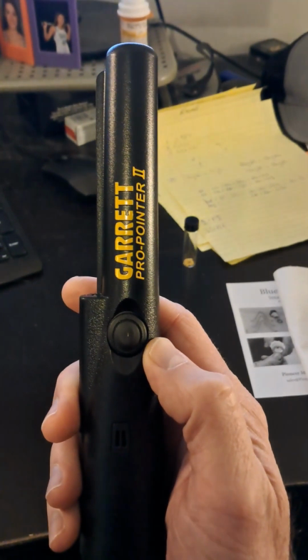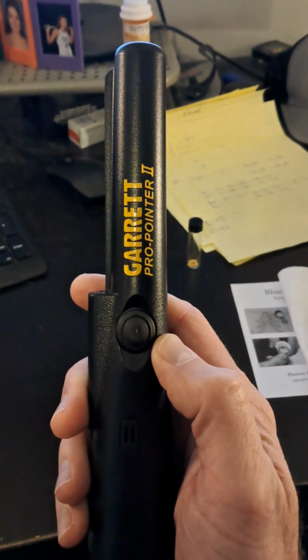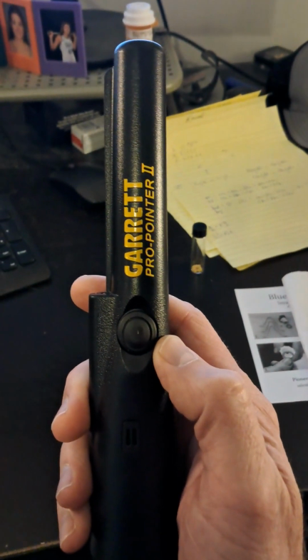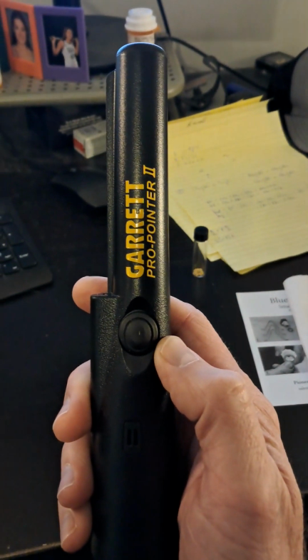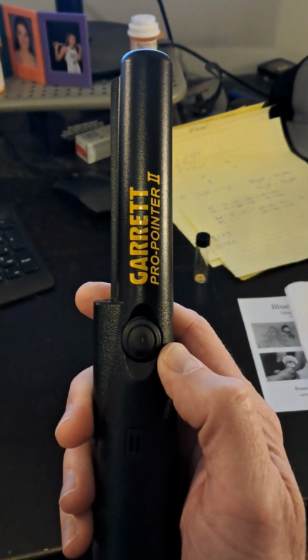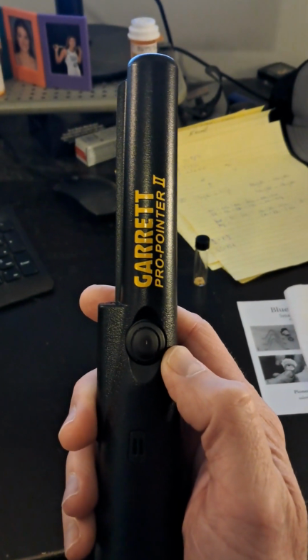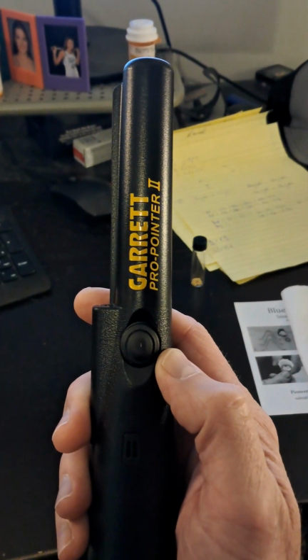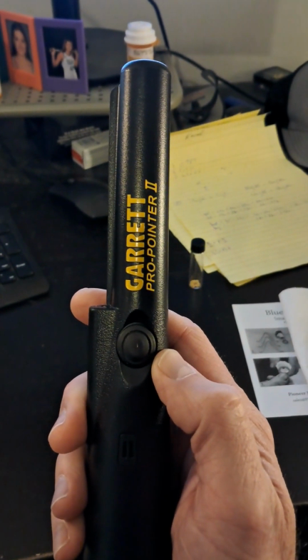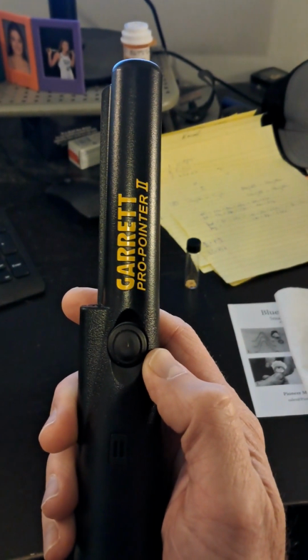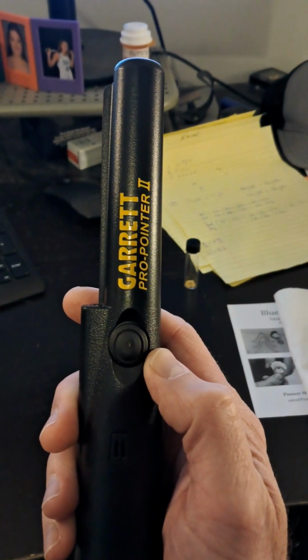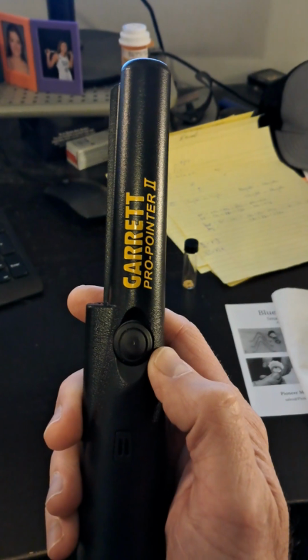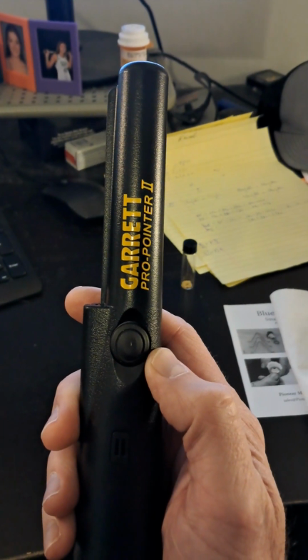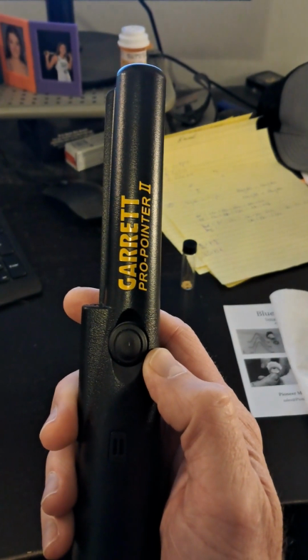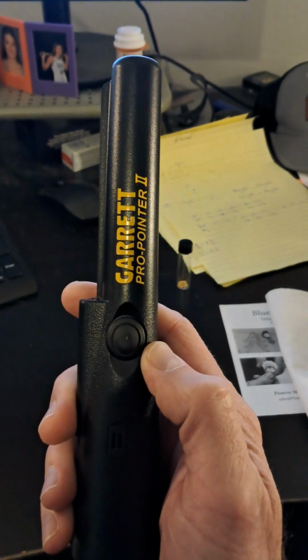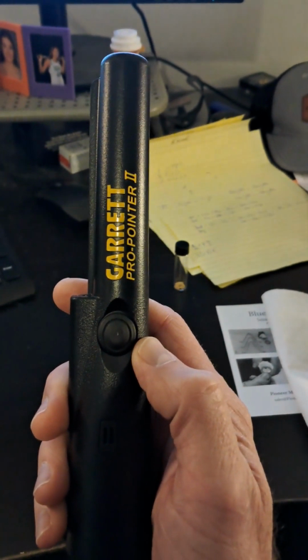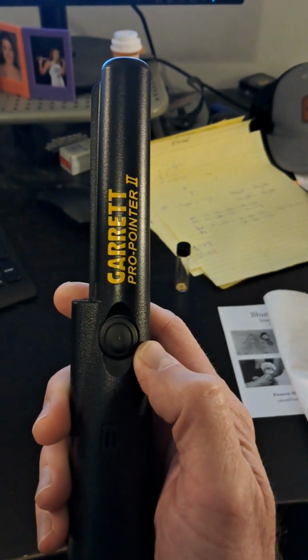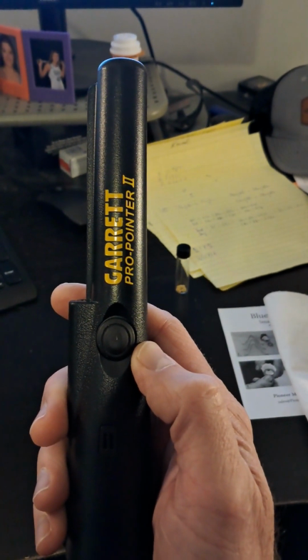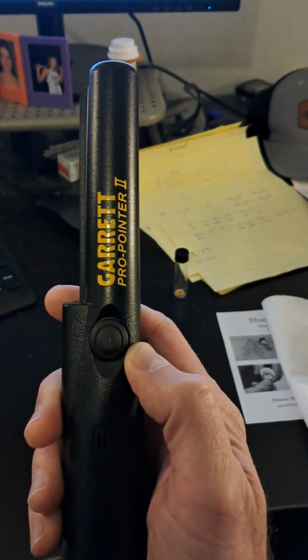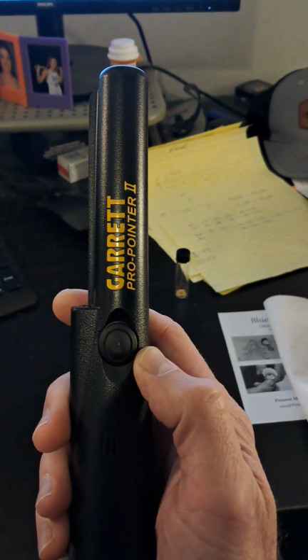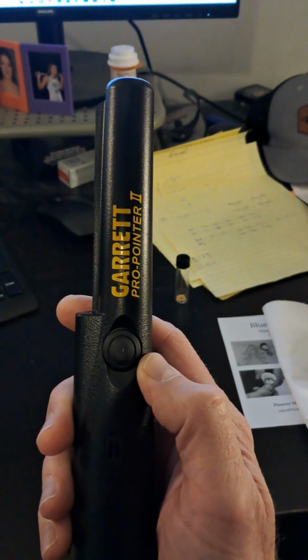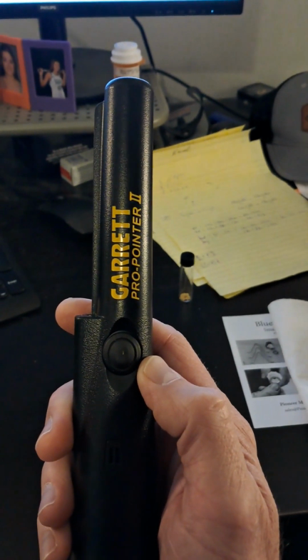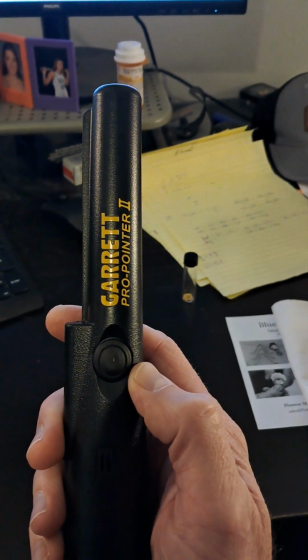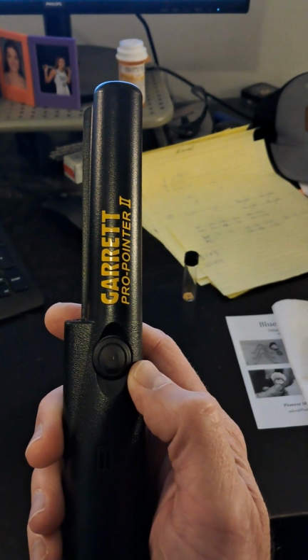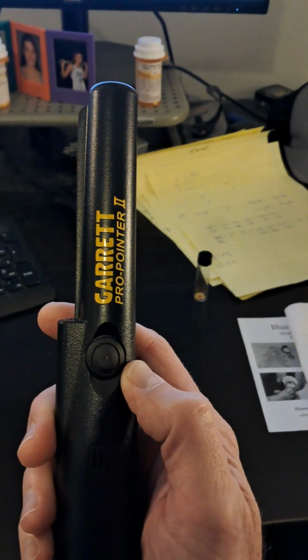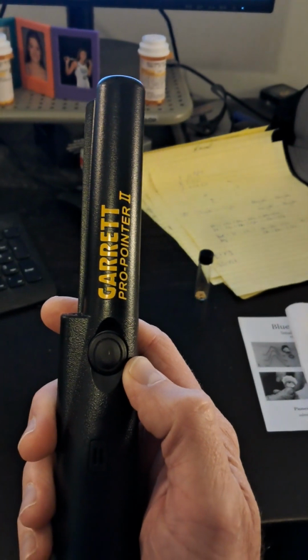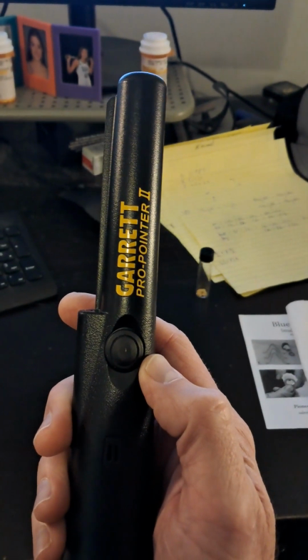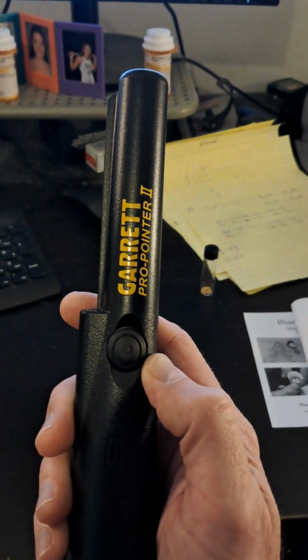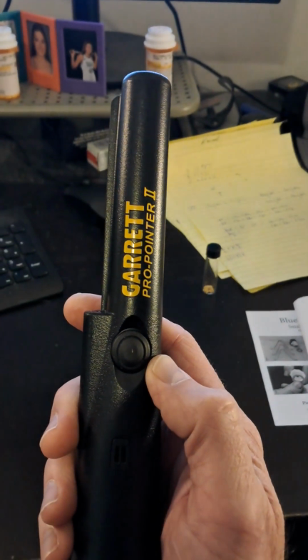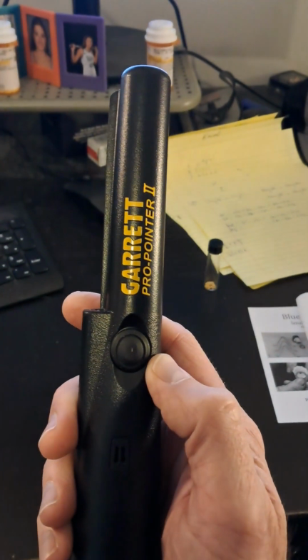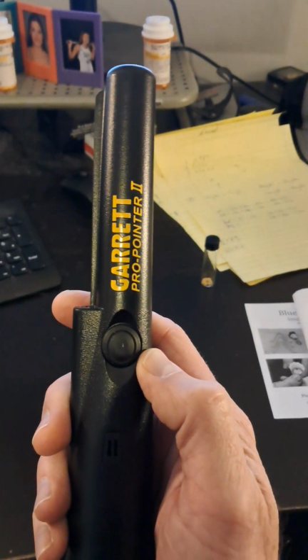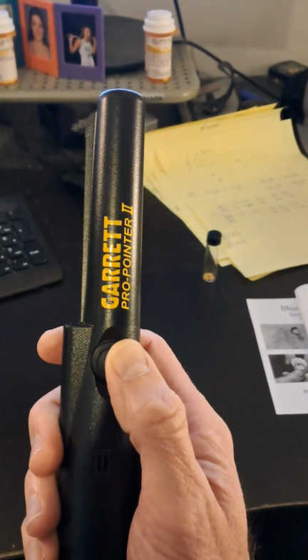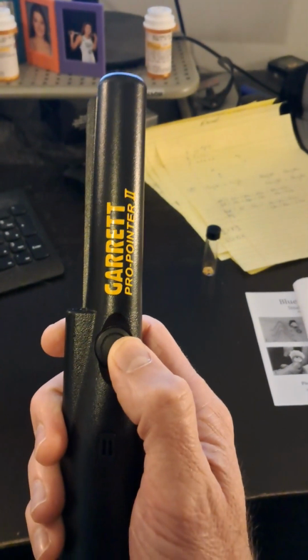I bought this Garrett ProPointer 2, a little handheld metal detector, thinking maybe I would do some crevicing or something with it. So the first thing I did, I said I should put some gold flakes on my desk and see if I can detect them. So let's do that right now.